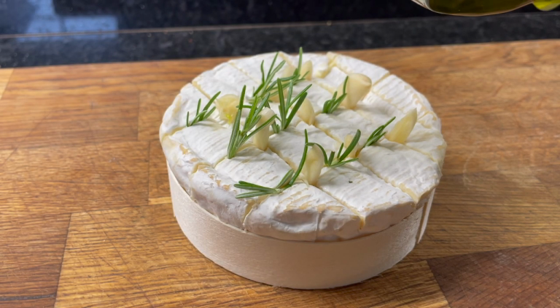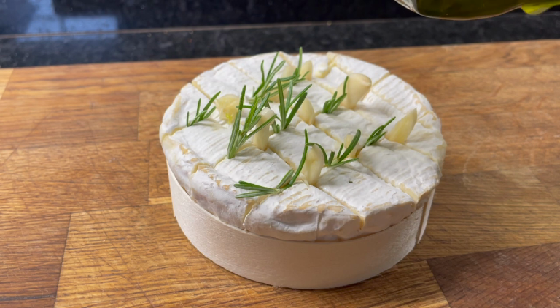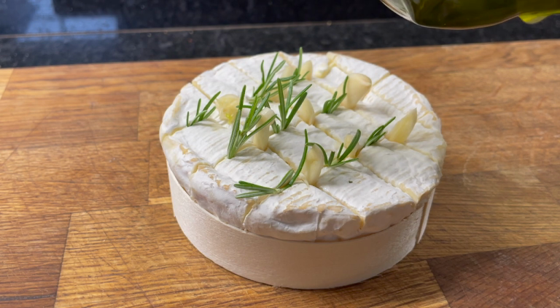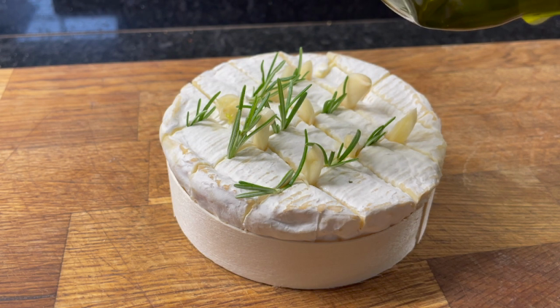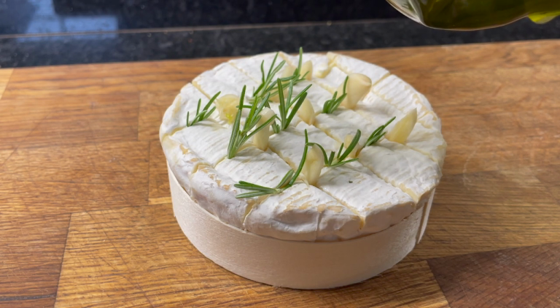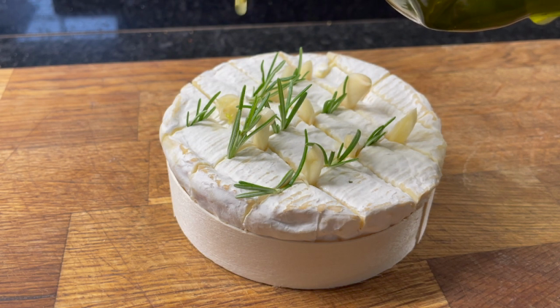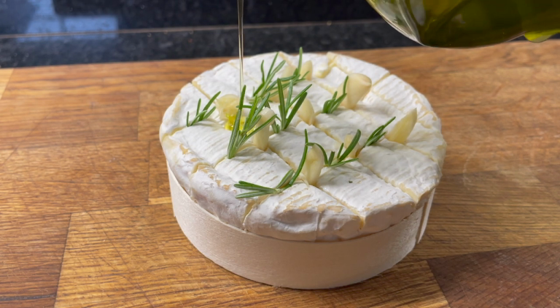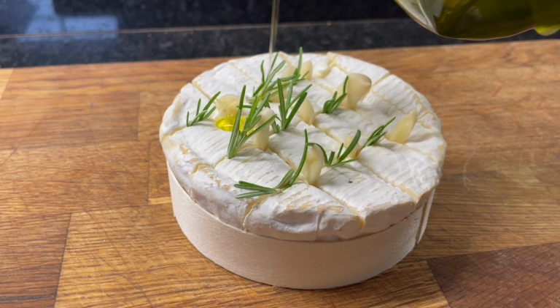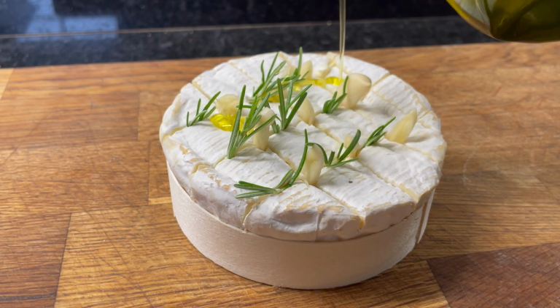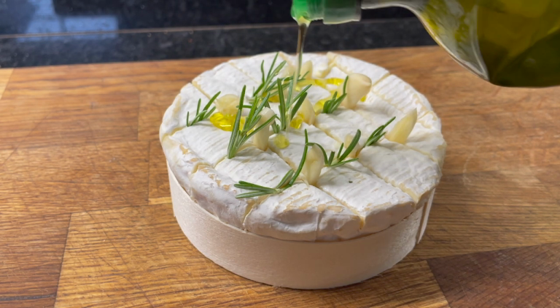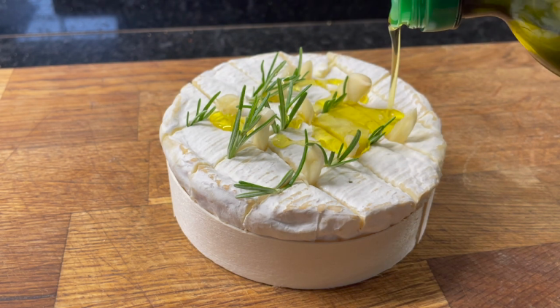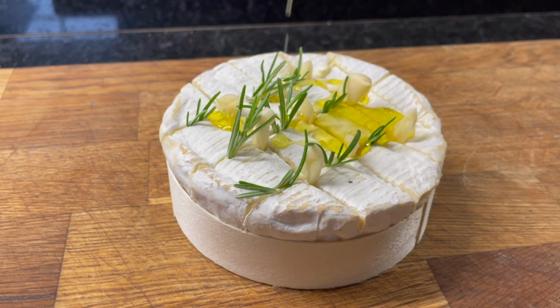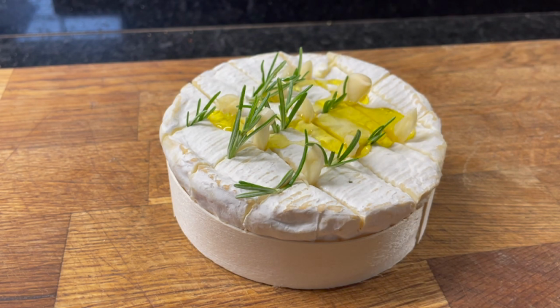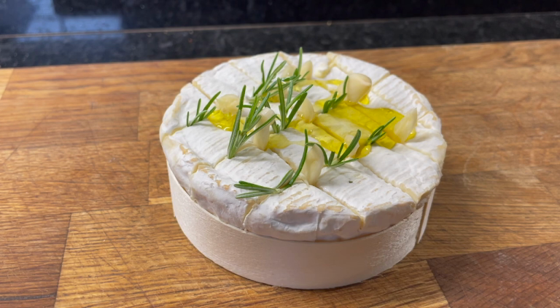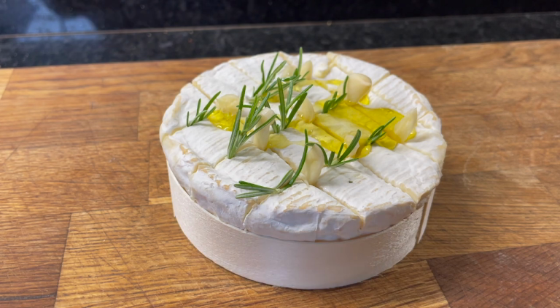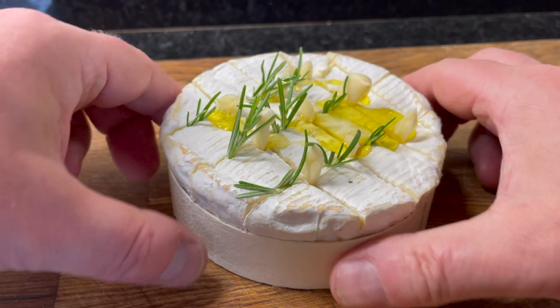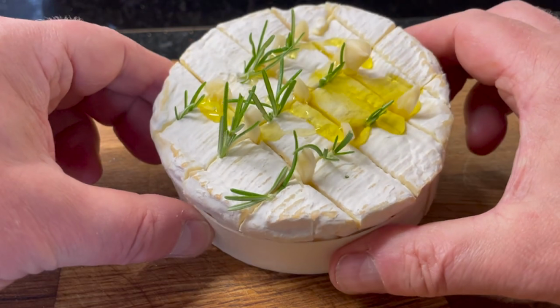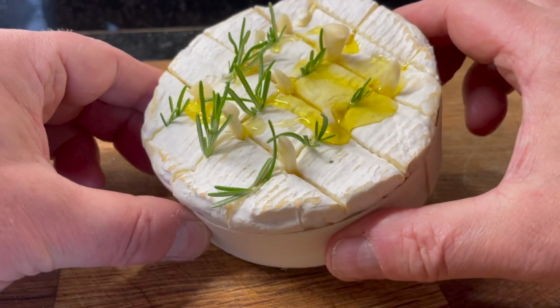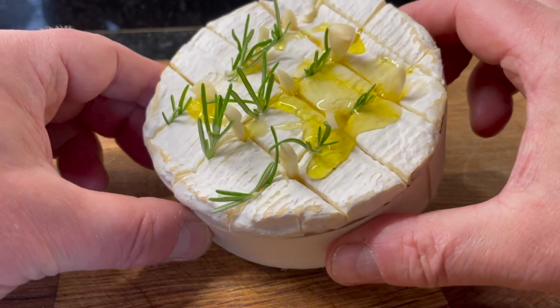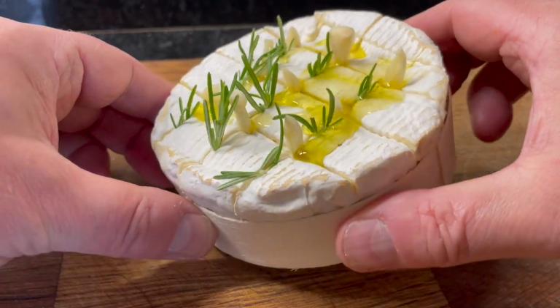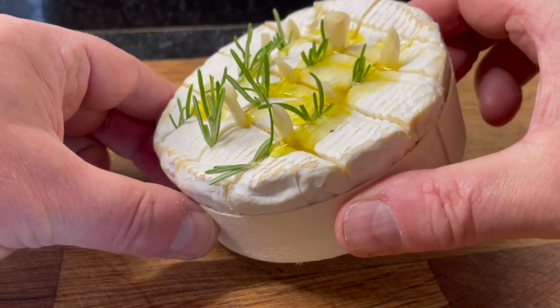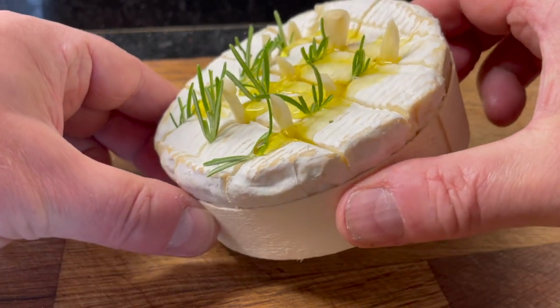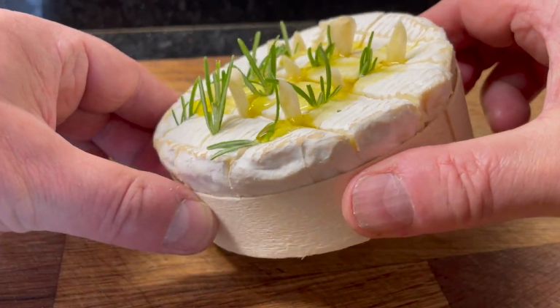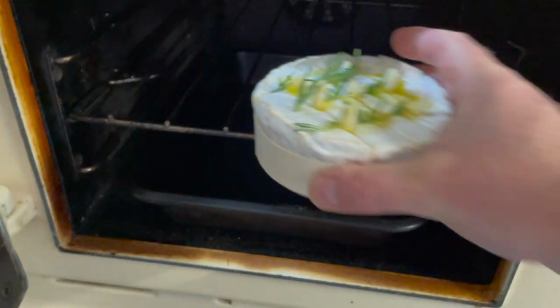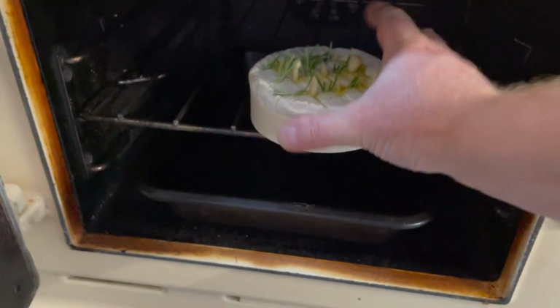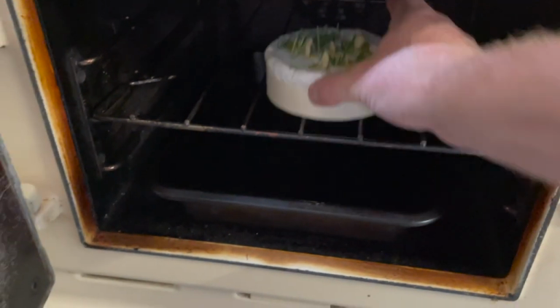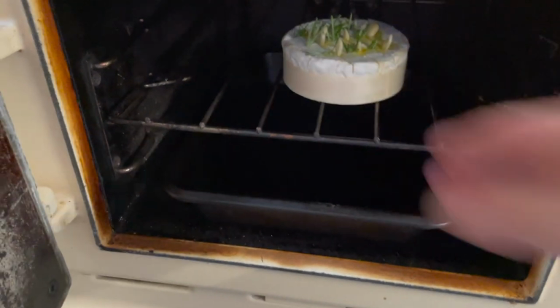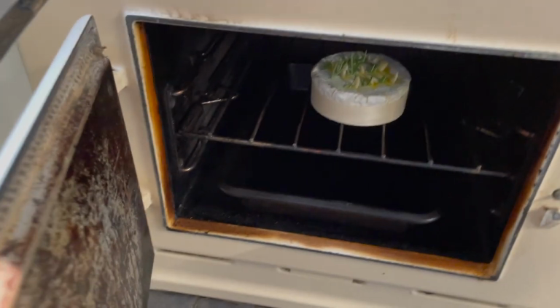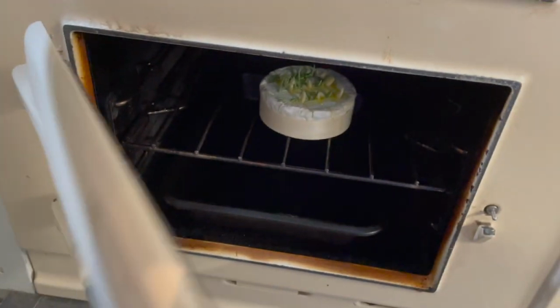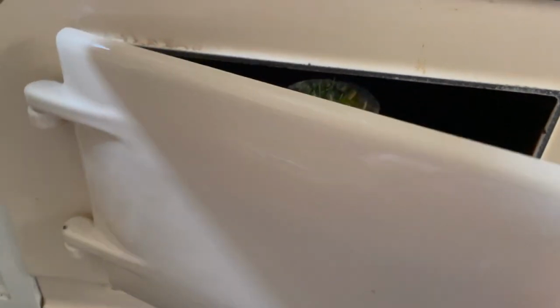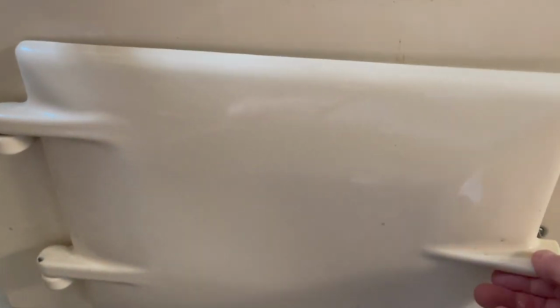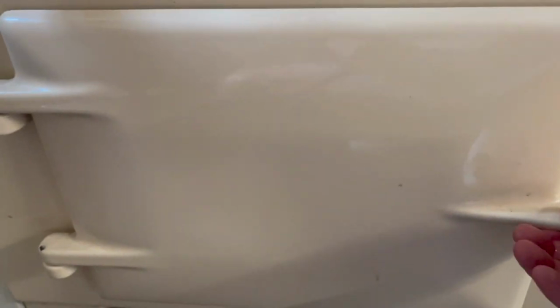Drizzle some olive oil over the top just to keep it moist. Pop it in the oven for about 15 minutes at 180 degrees.